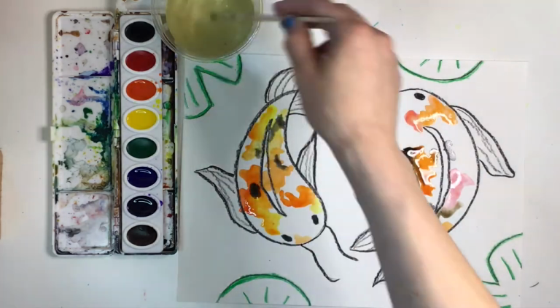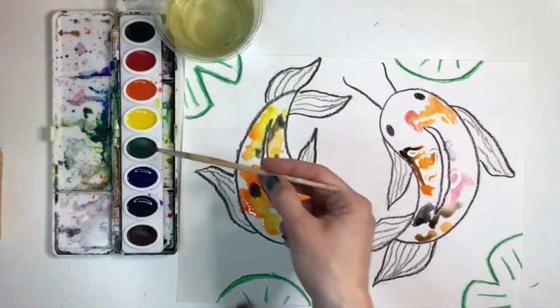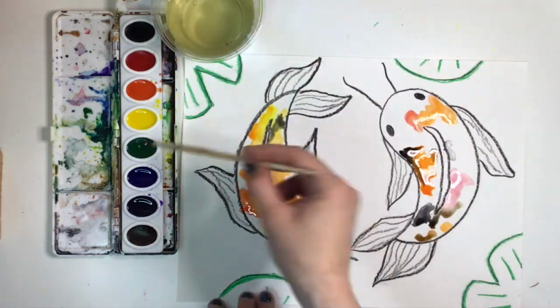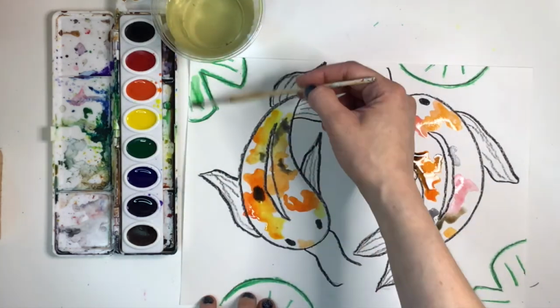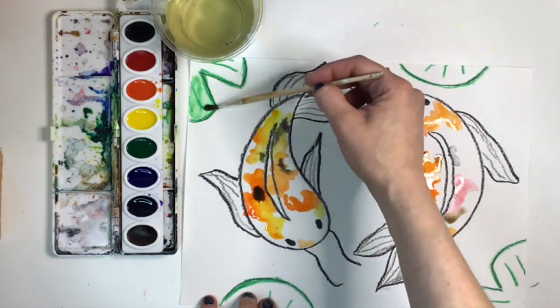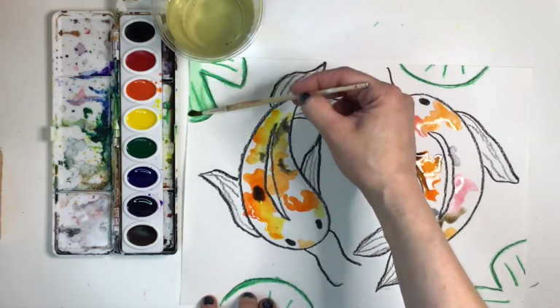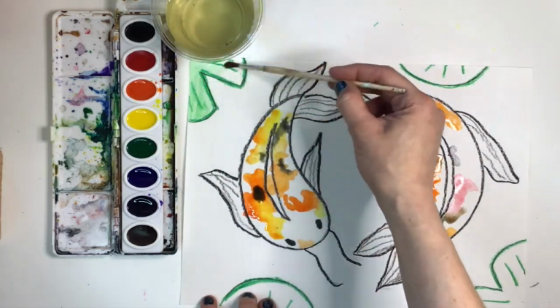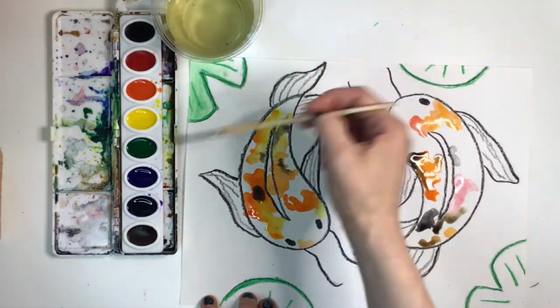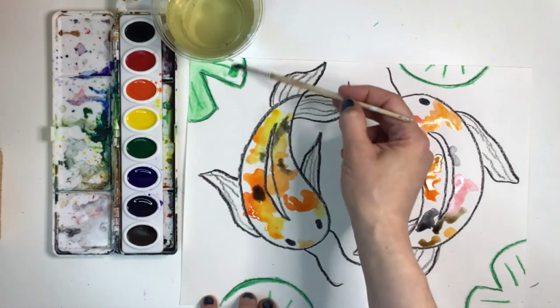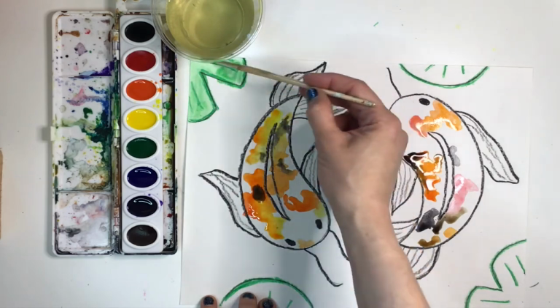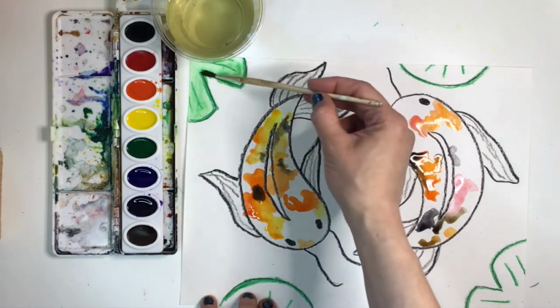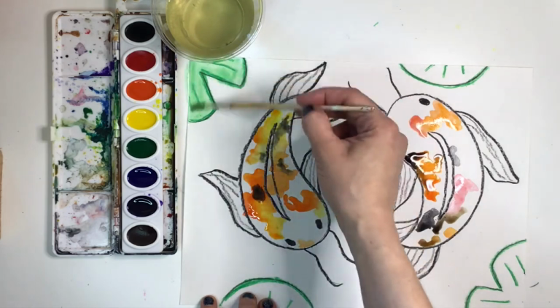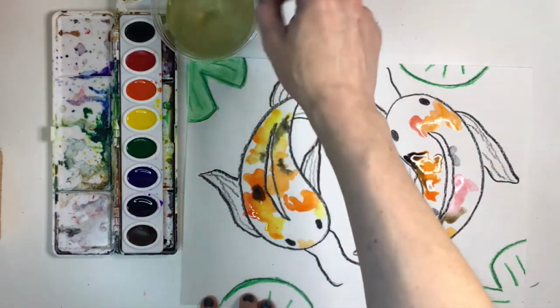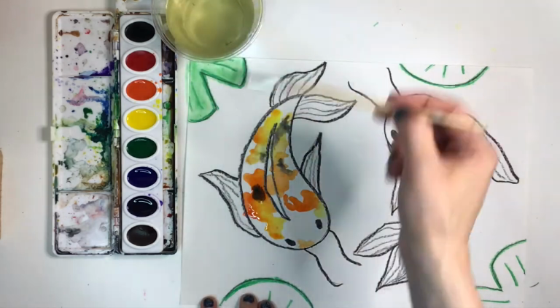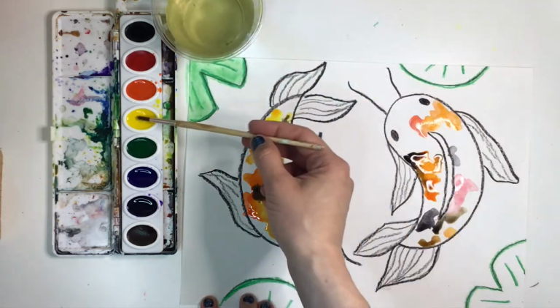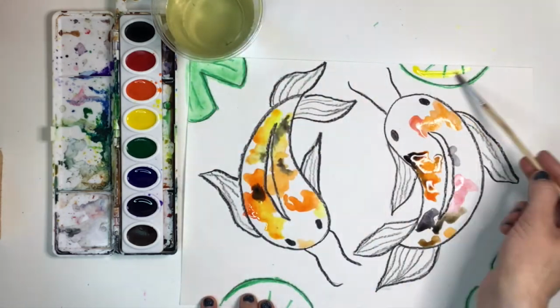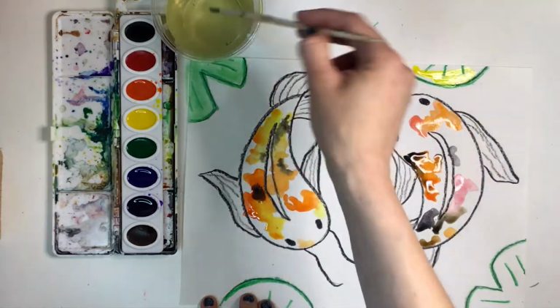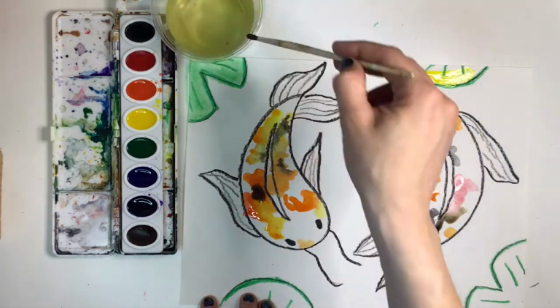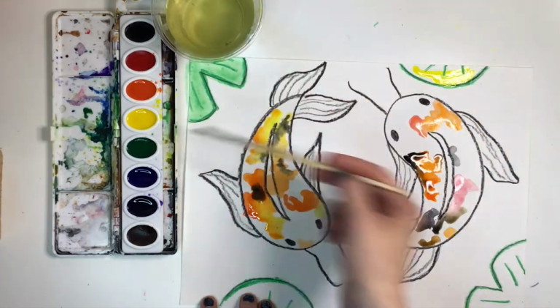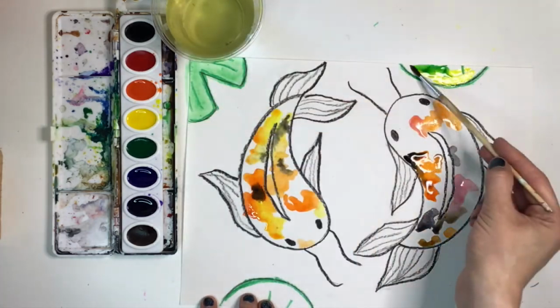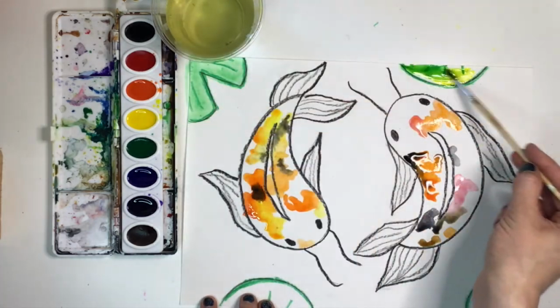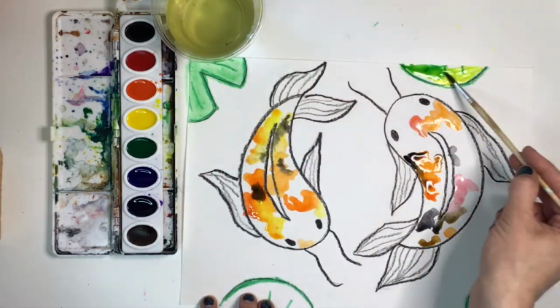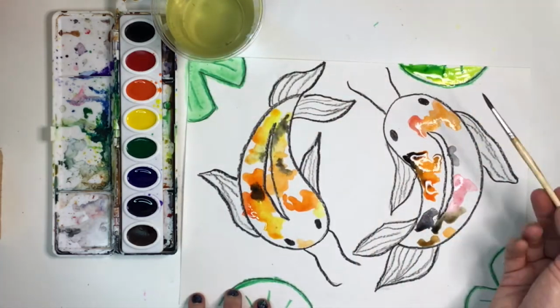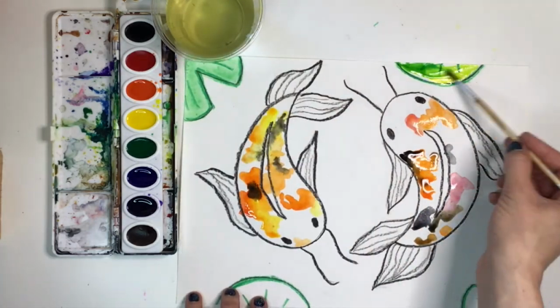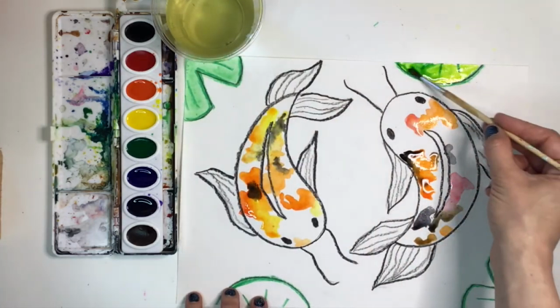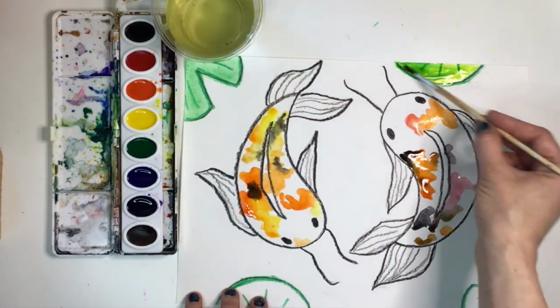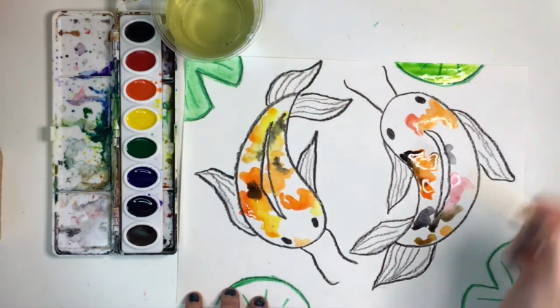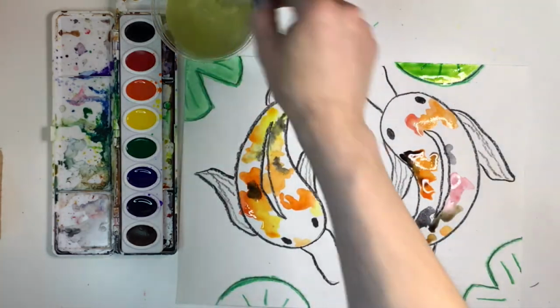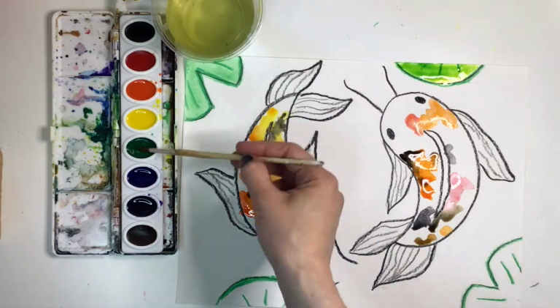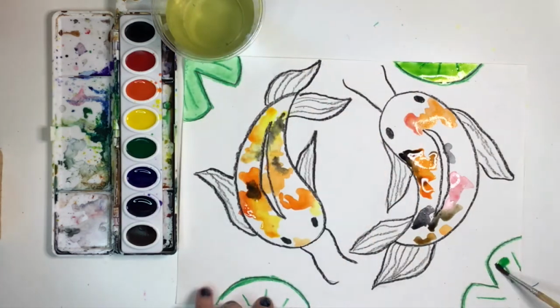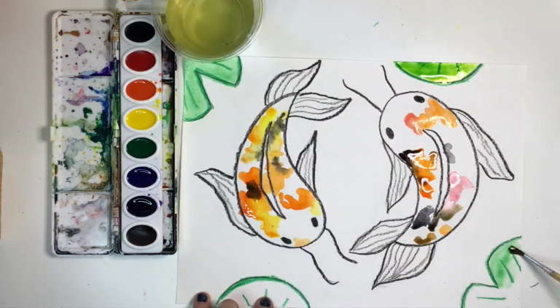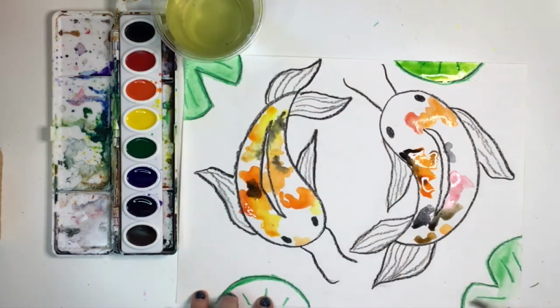Let's move on to the lily pads. You can paint them all green, or you can paint yellow first and mix green on top to create a lighter green.